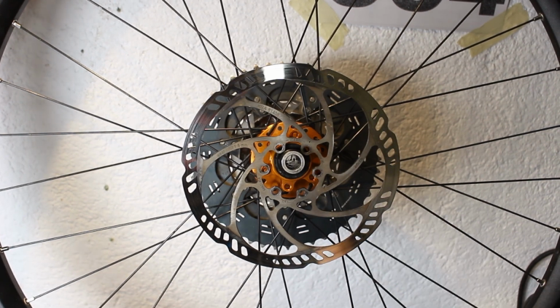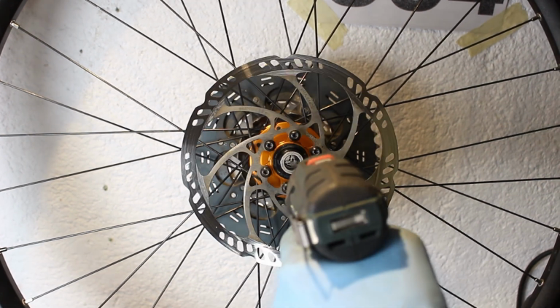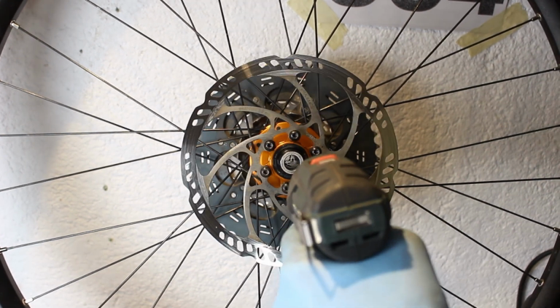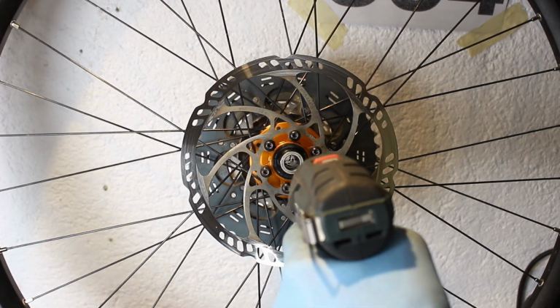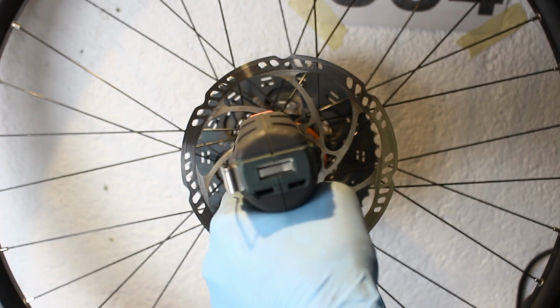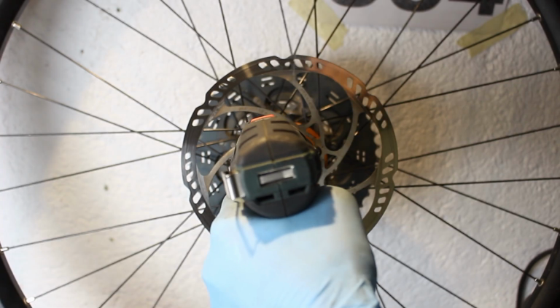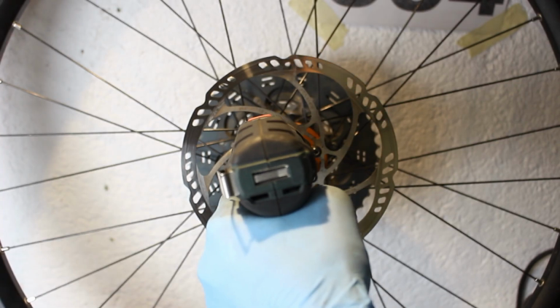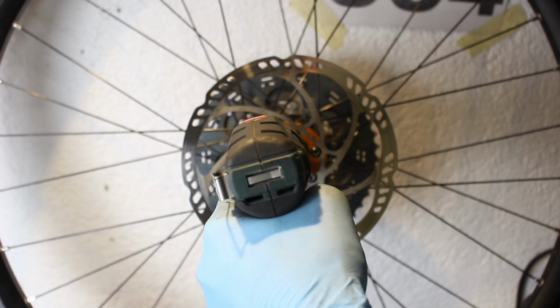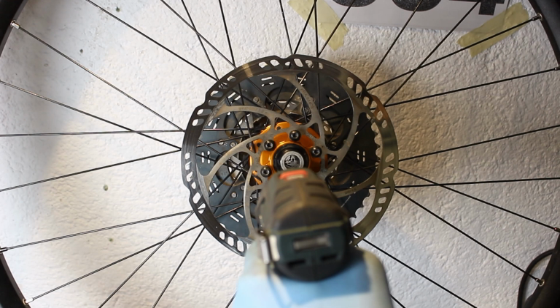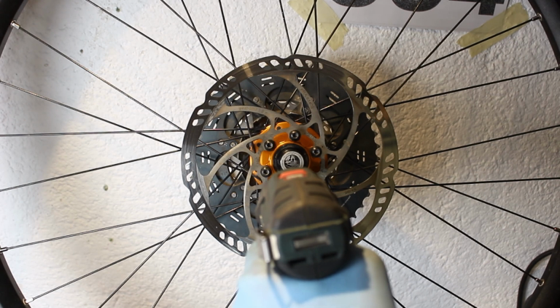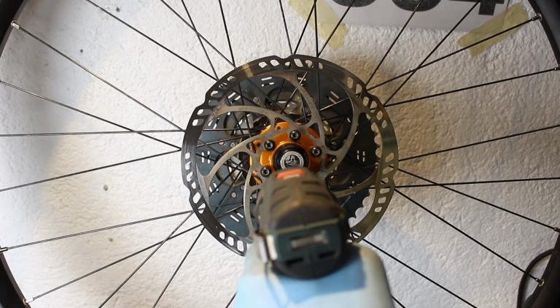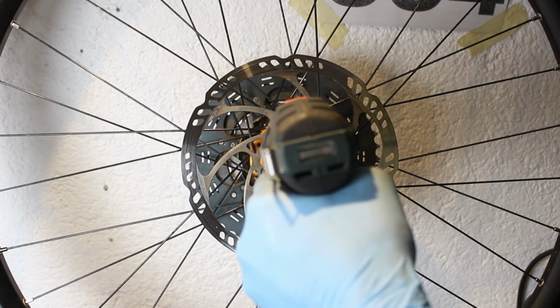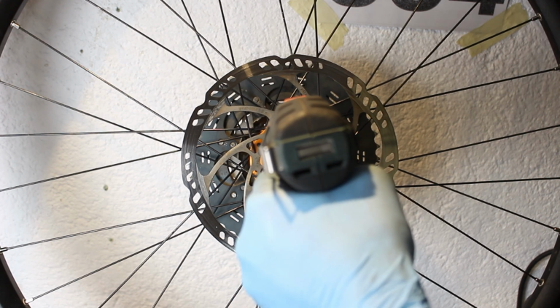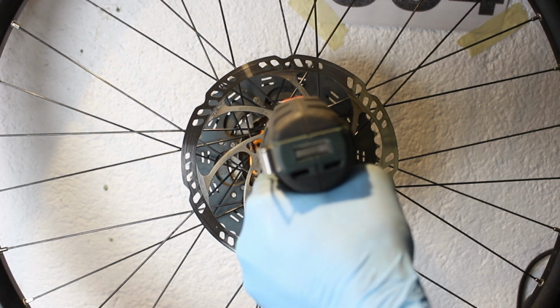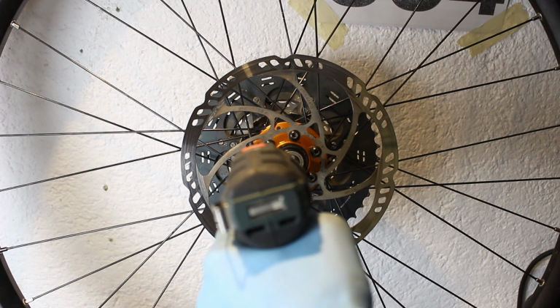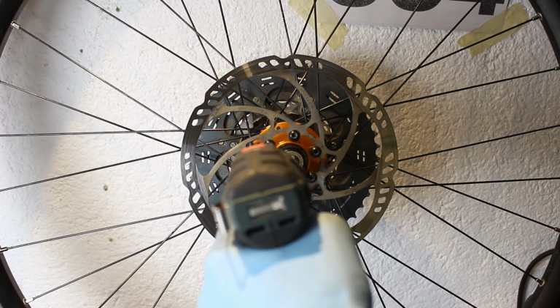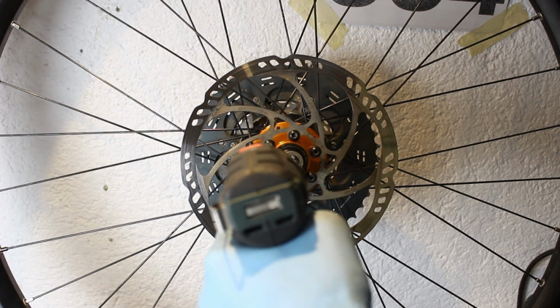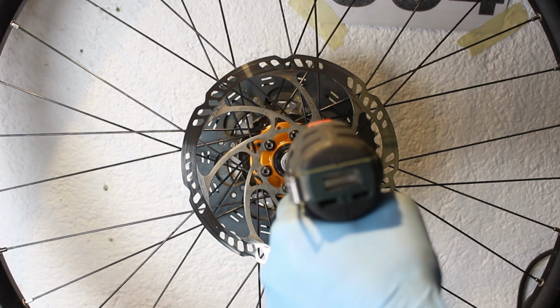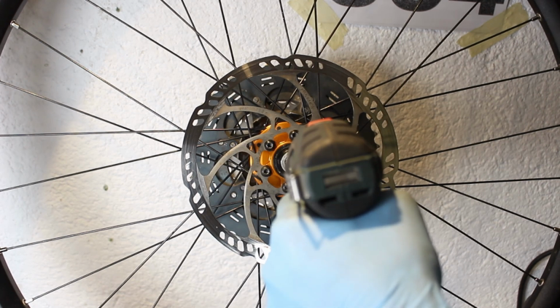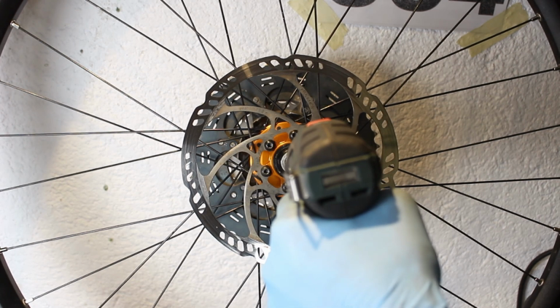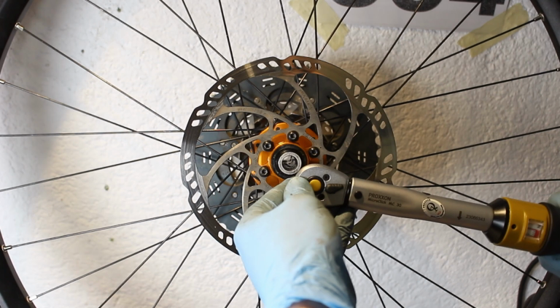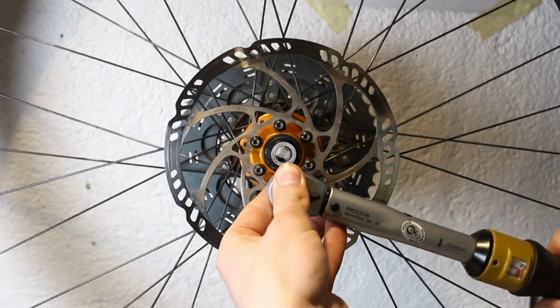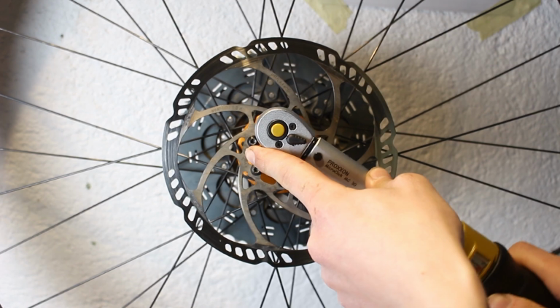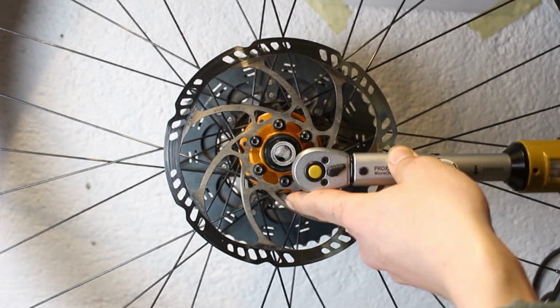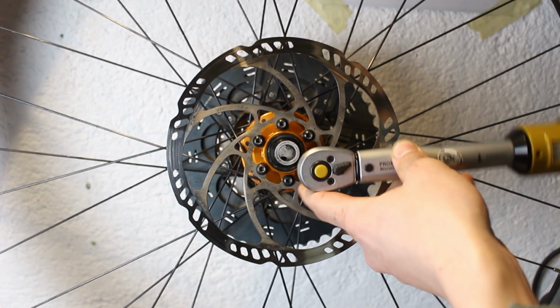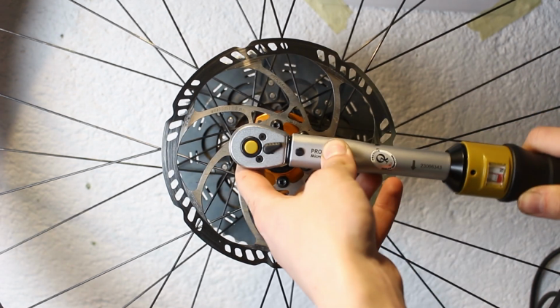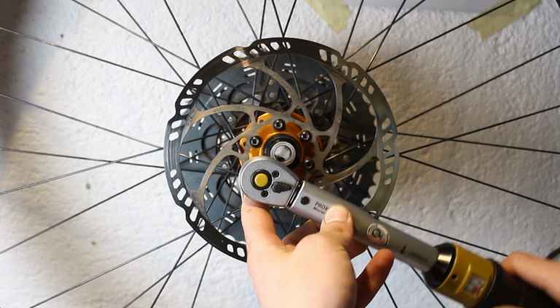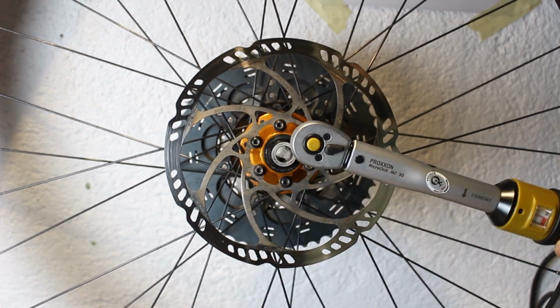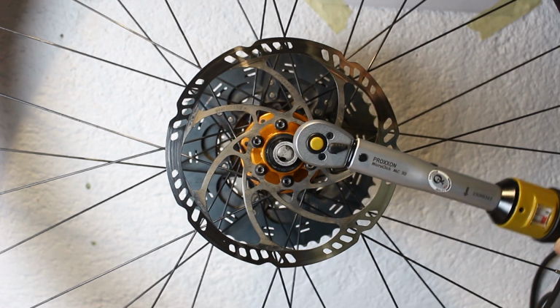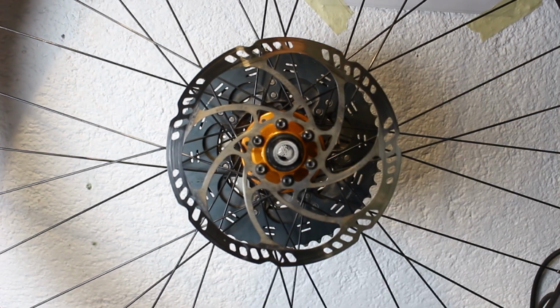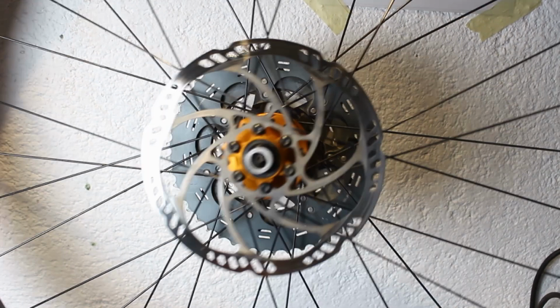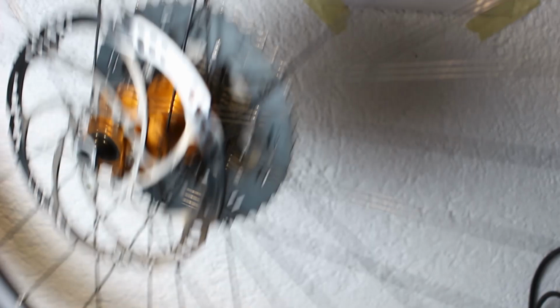The brake disc is a Magura disc — these are very cheap and work wonderfully with a SRAM brake system. I screwed the bolts in by hand and then with the drill. After that, I torque every bolt to 6 Newton meters.